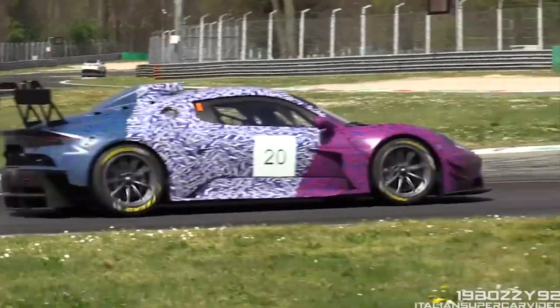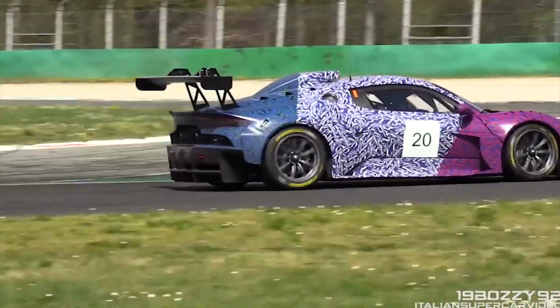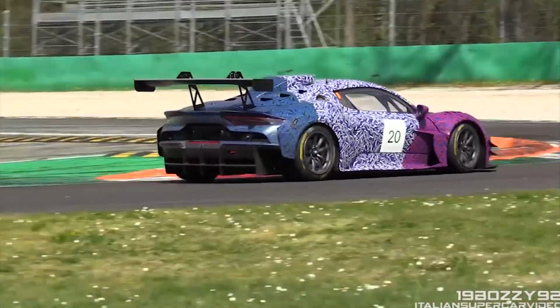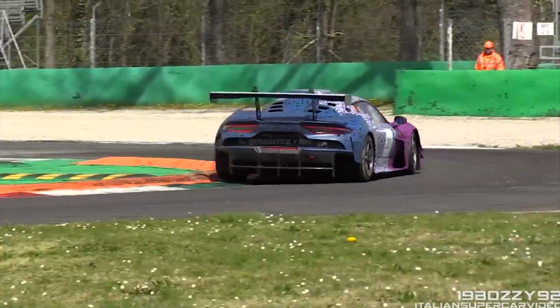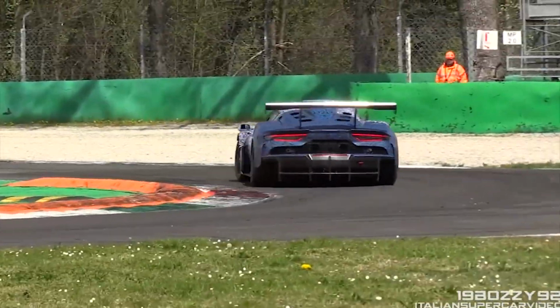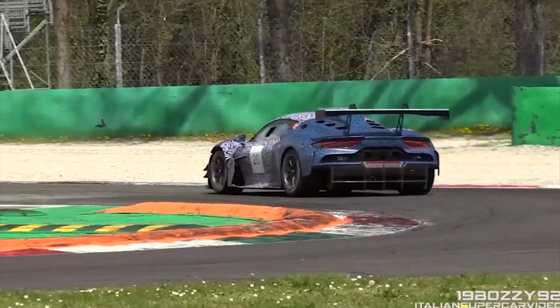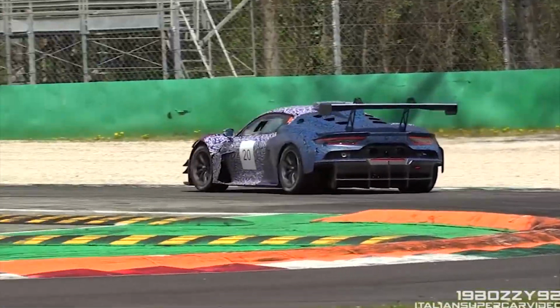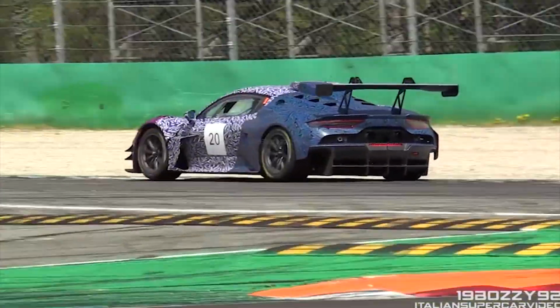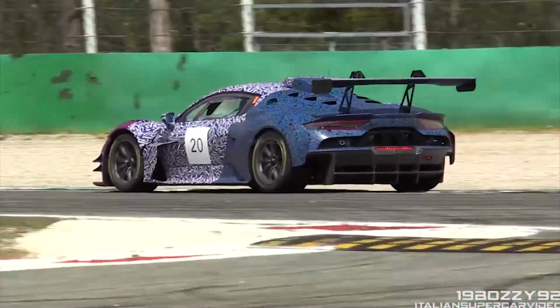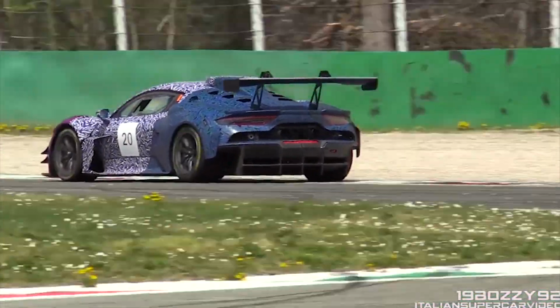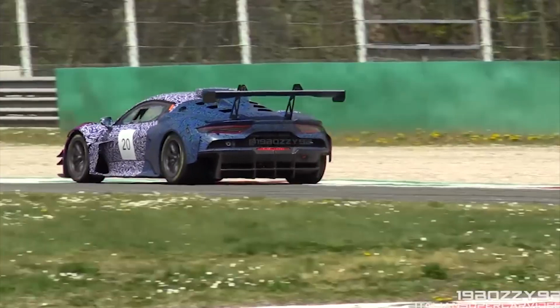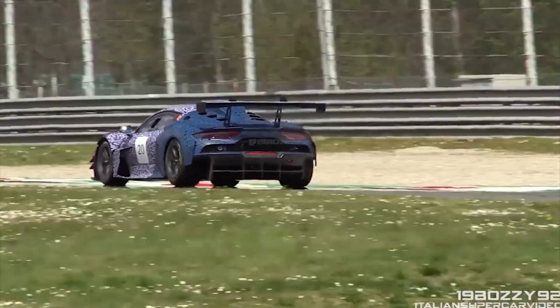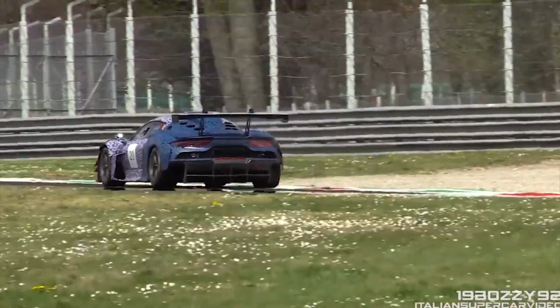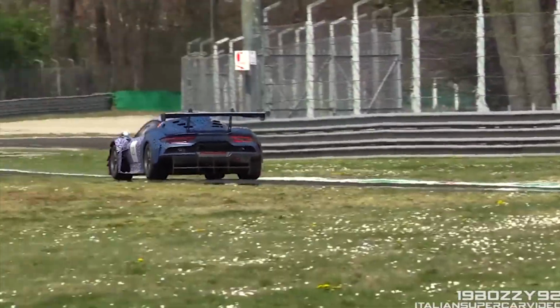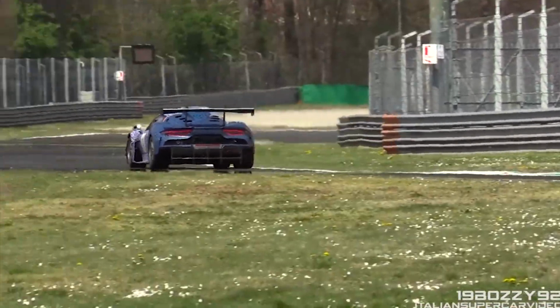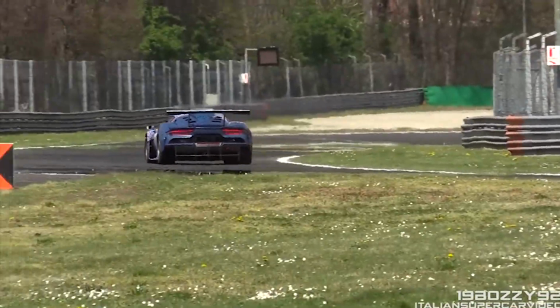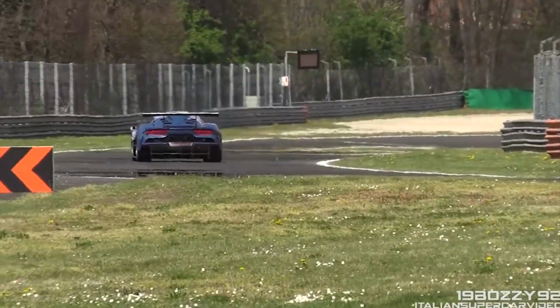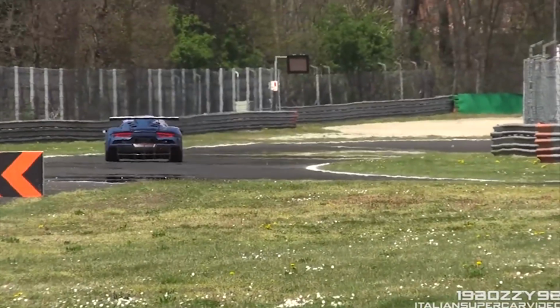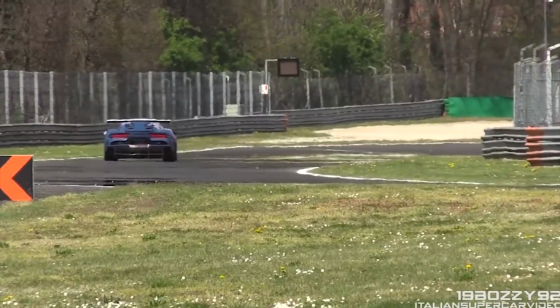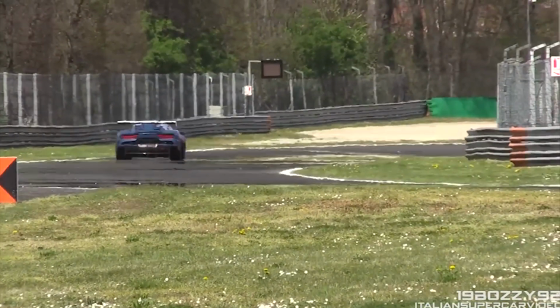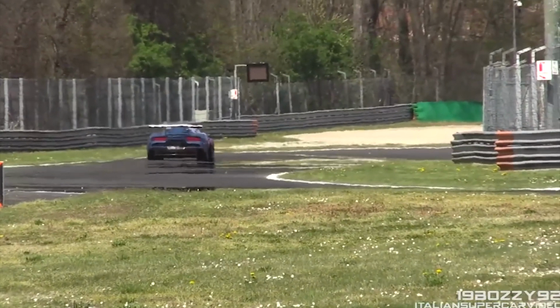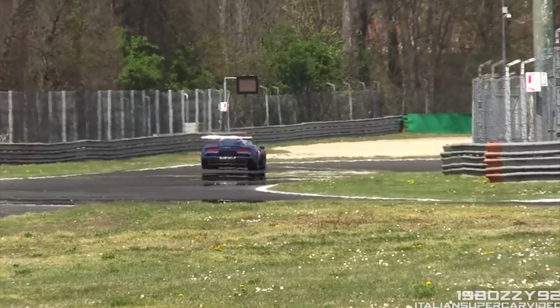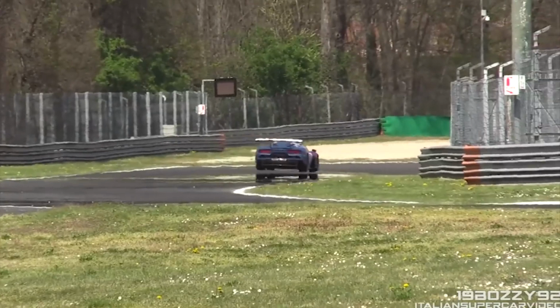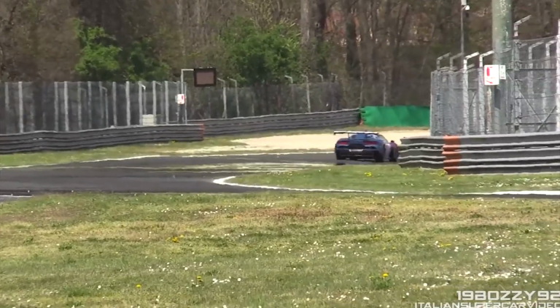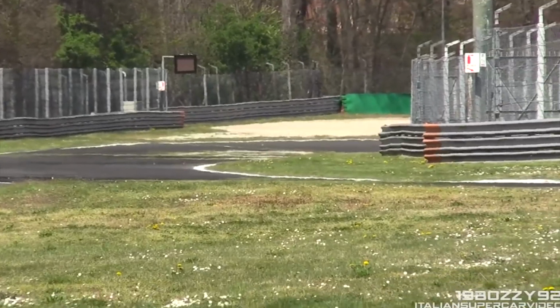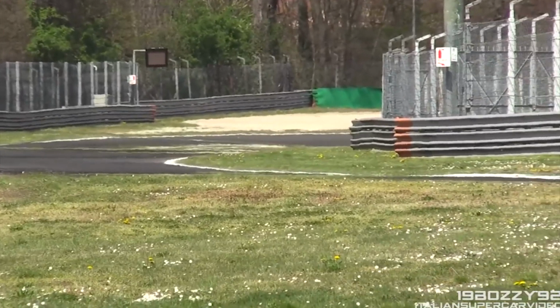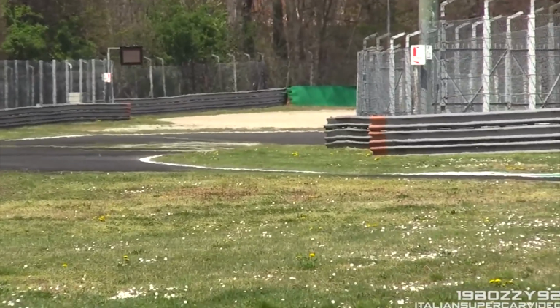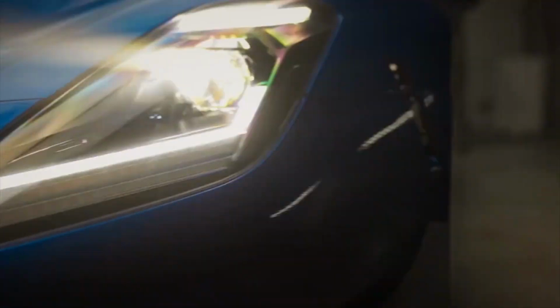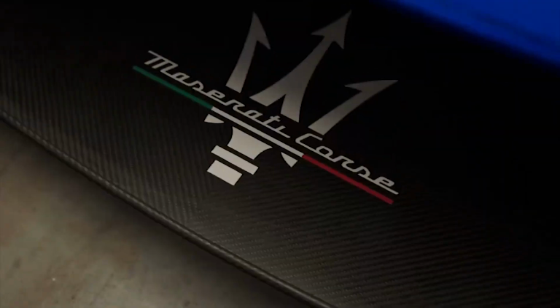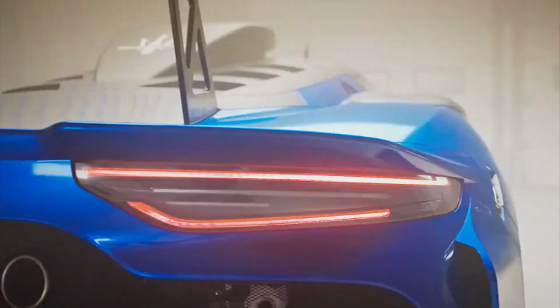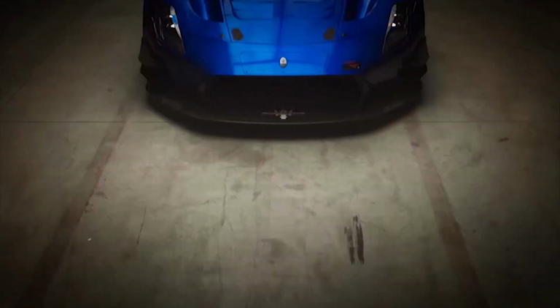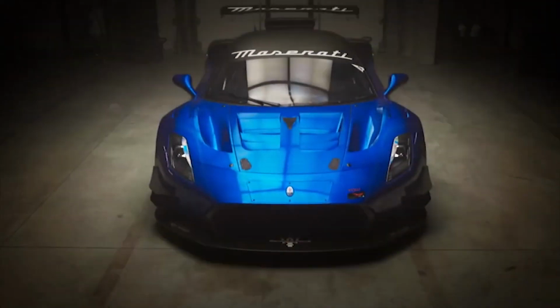In the world of high-performance sports cars, few names evoke as much passion and elegance as Maserati. Today, we're going to talk about one of the most iconic sports cars of all time, the Maserati GT2.